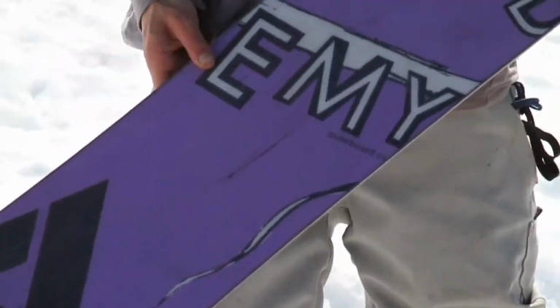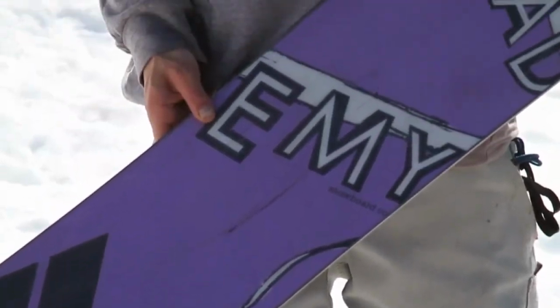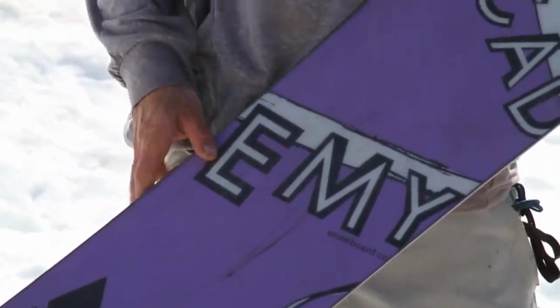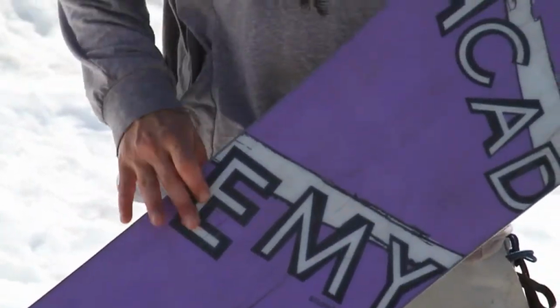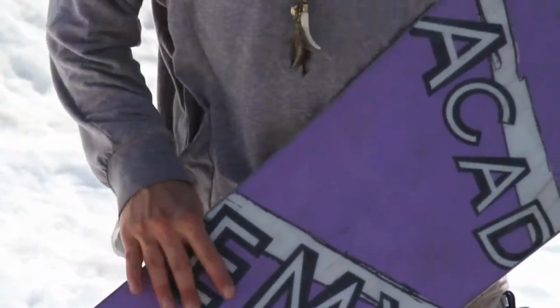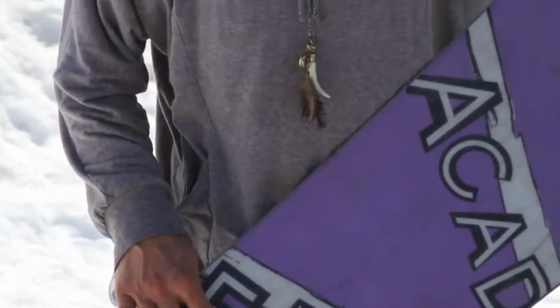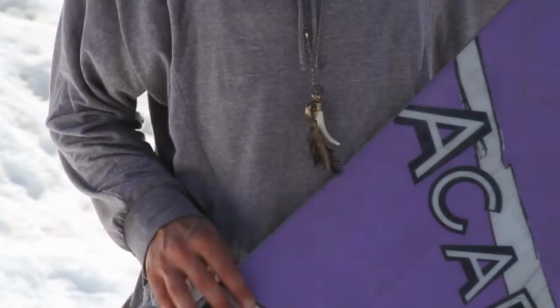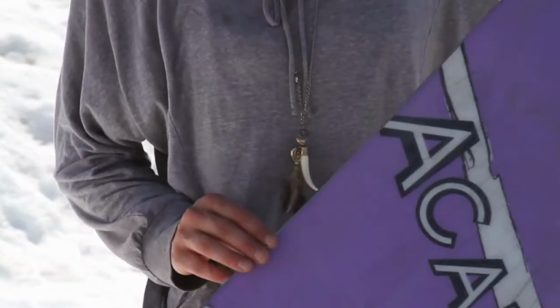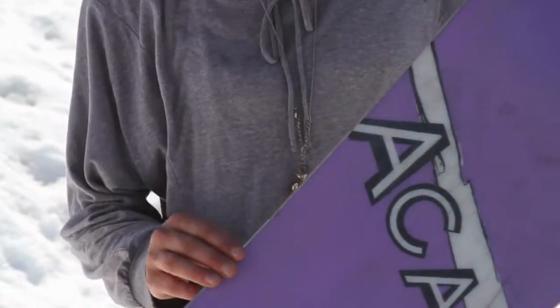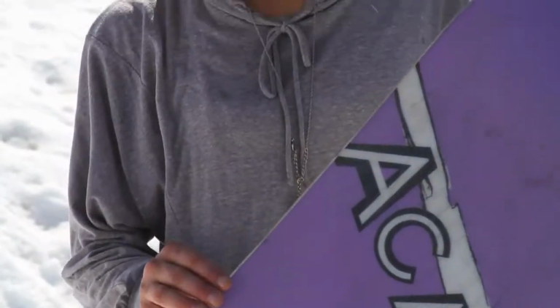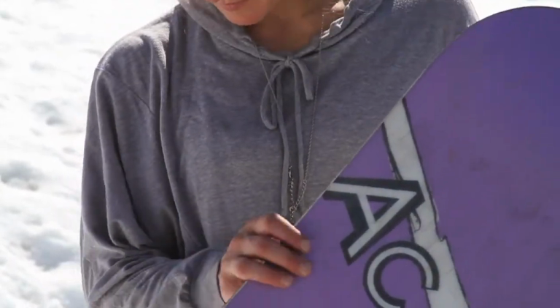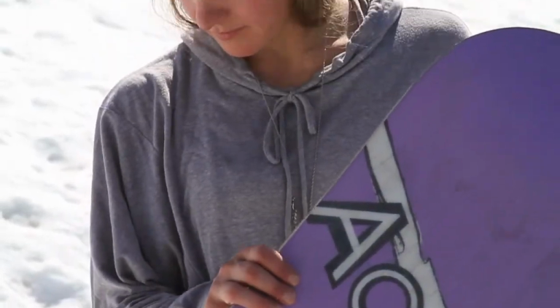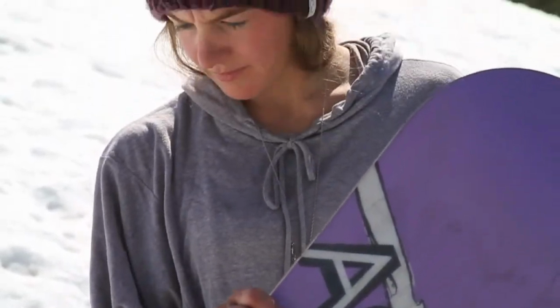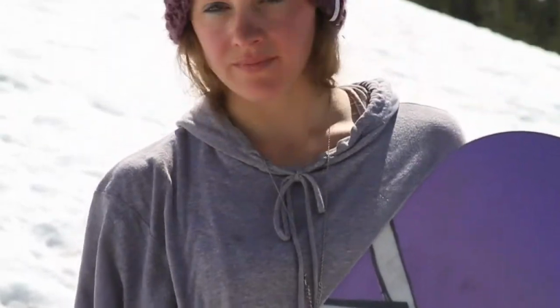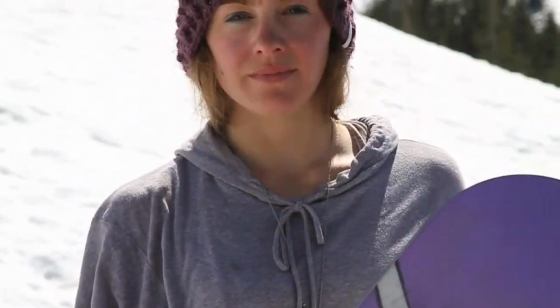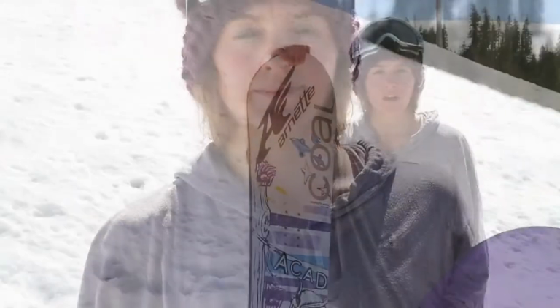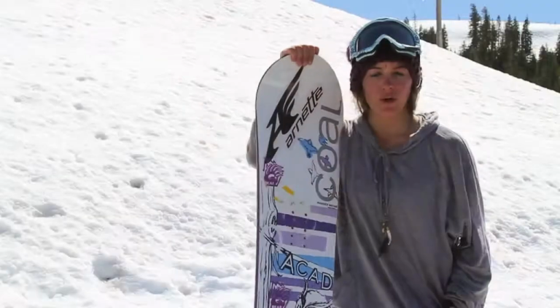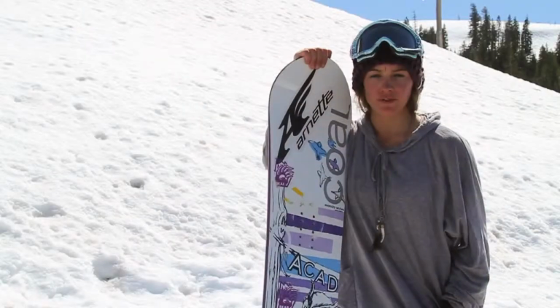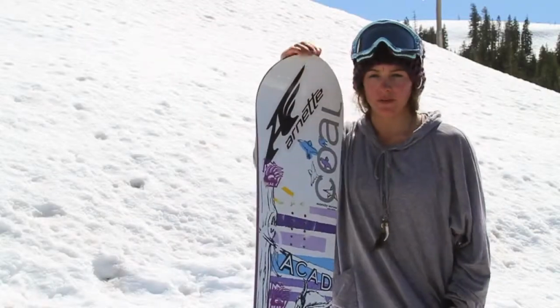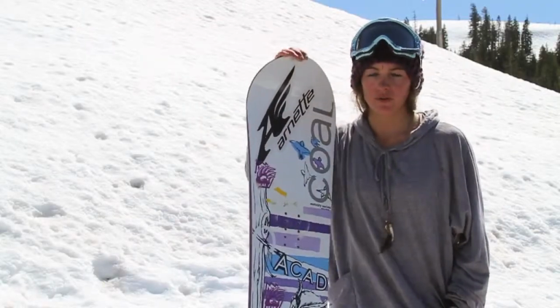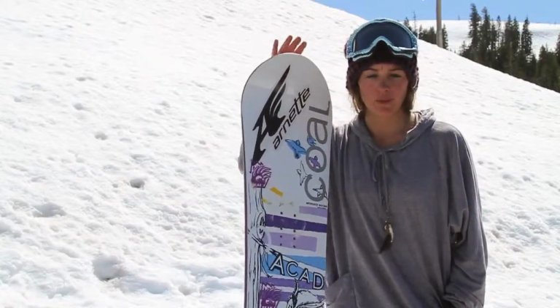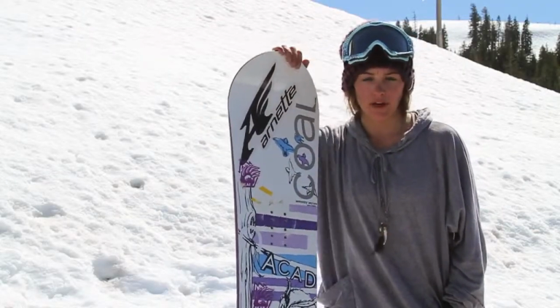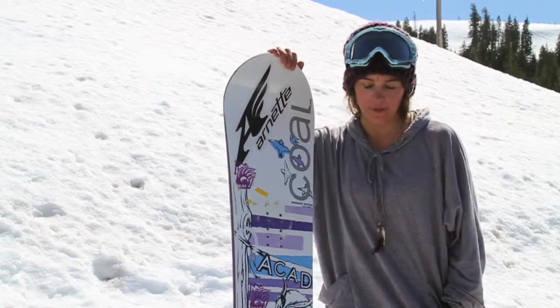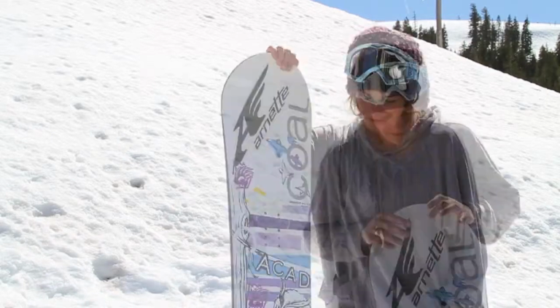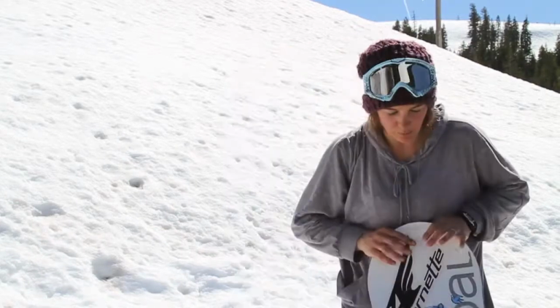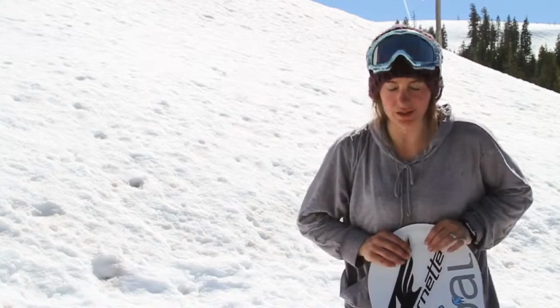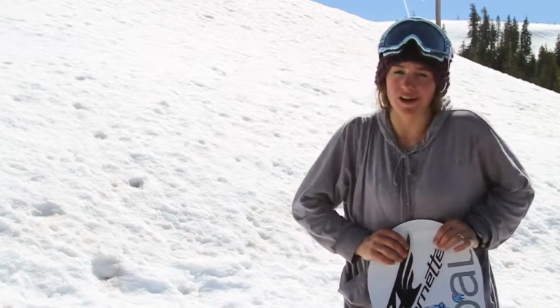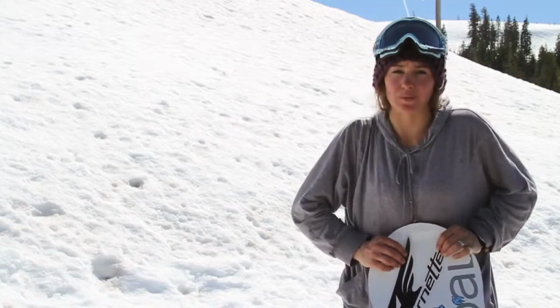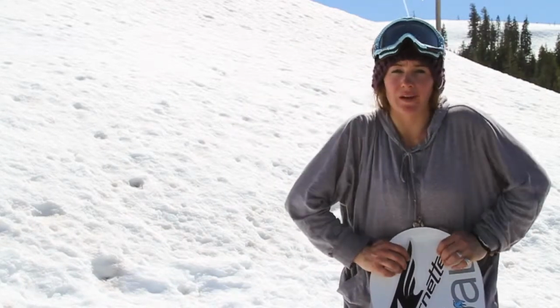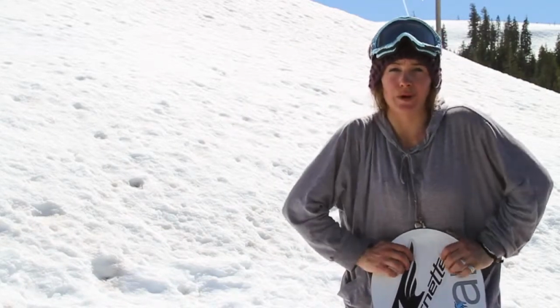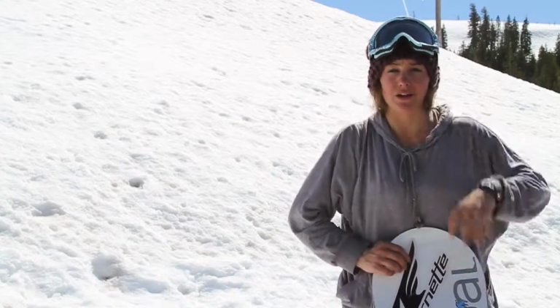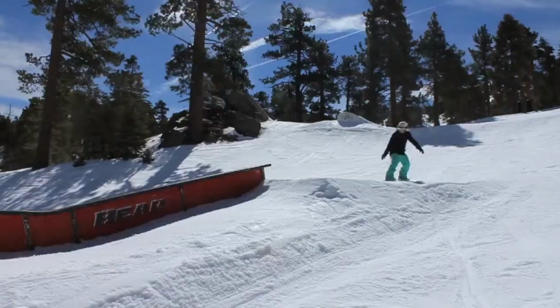Hey, this is Melissa Evans, and this here is our Academy Serenity Series. It's a regular camber snowboard. We do have two — we have the reverse camber and the regular camber. This board is pretty awesome. I've been riding it all year.